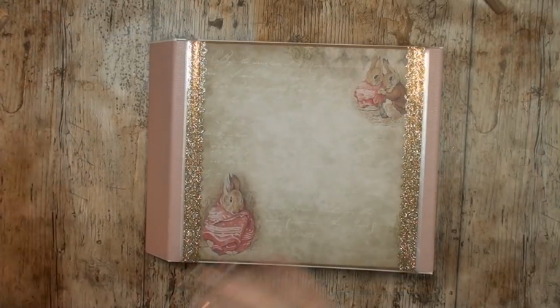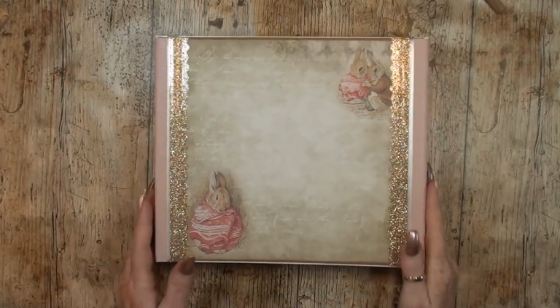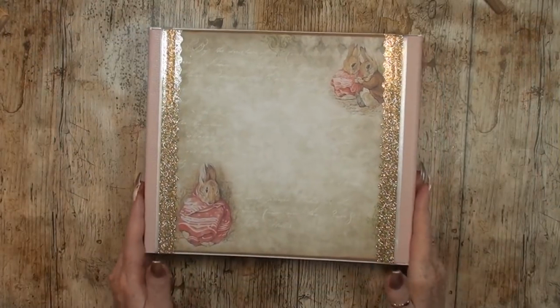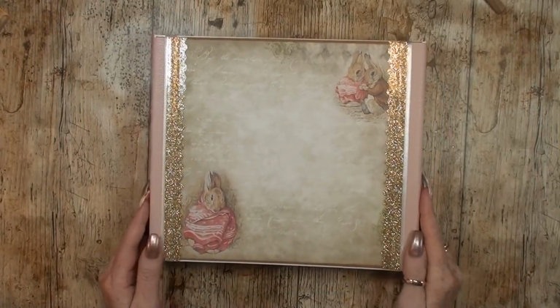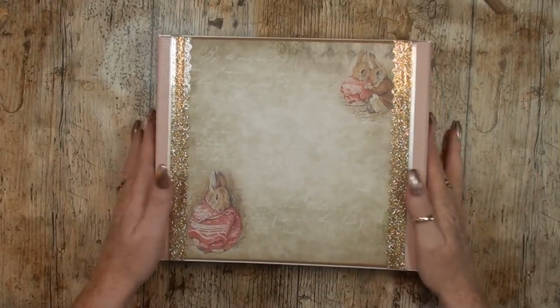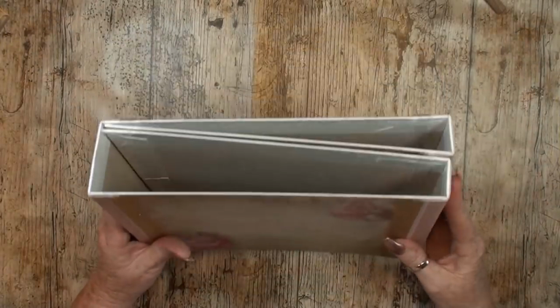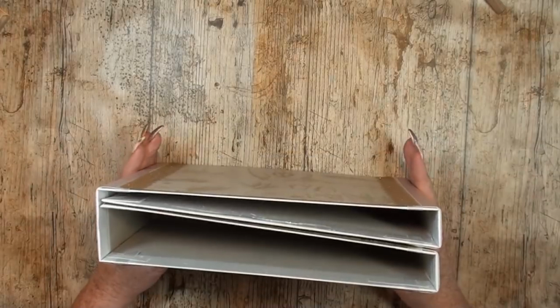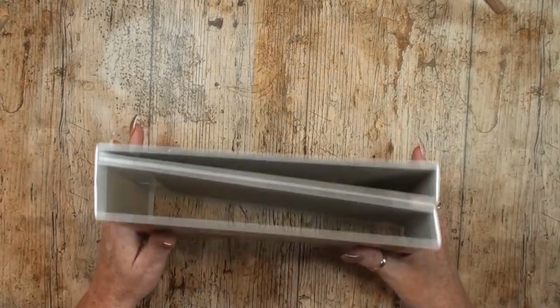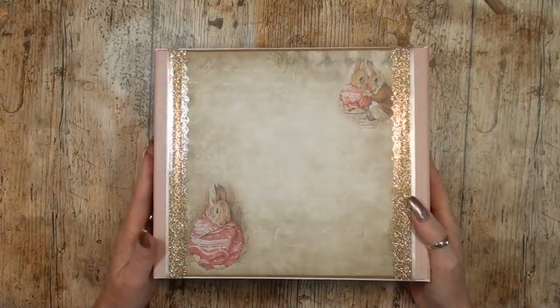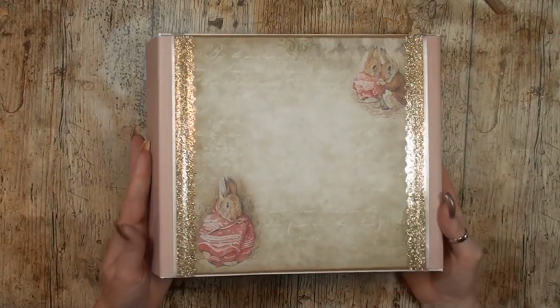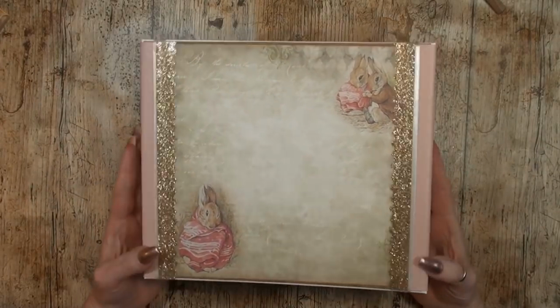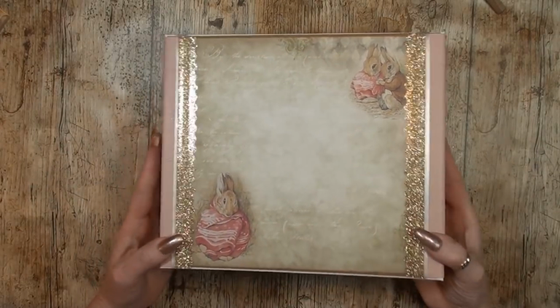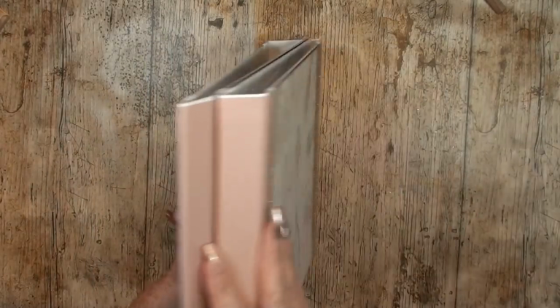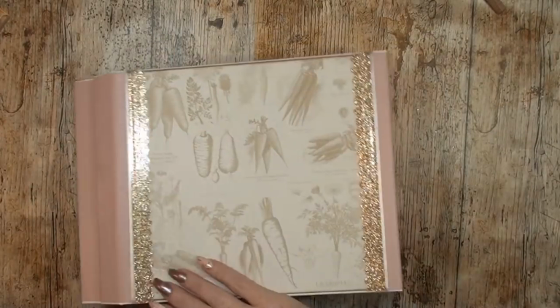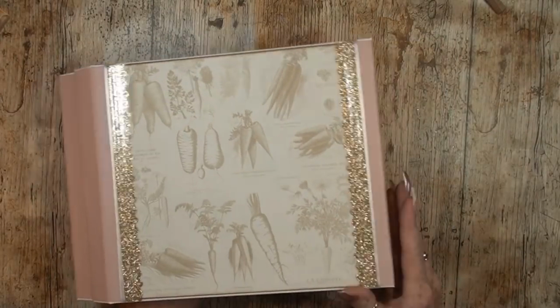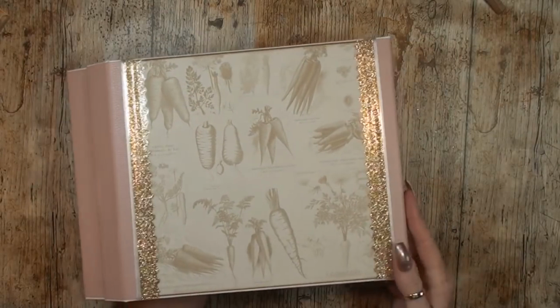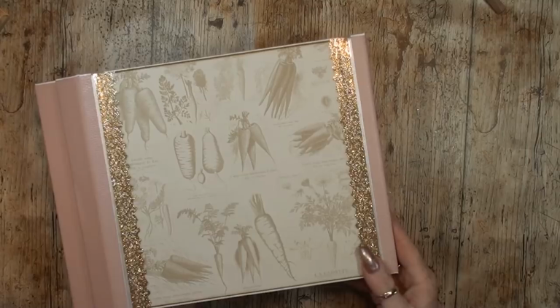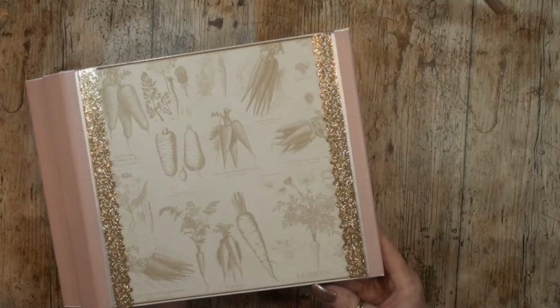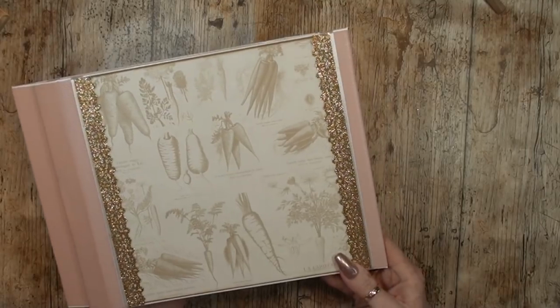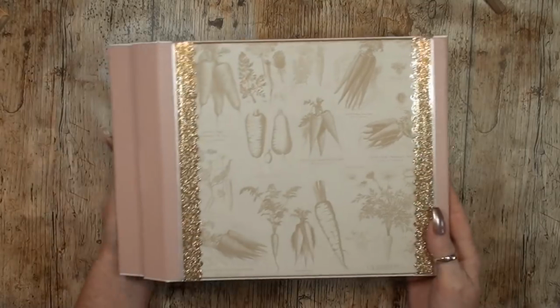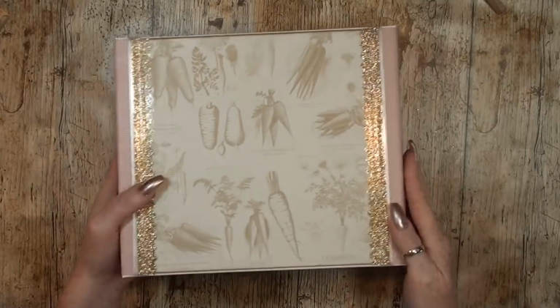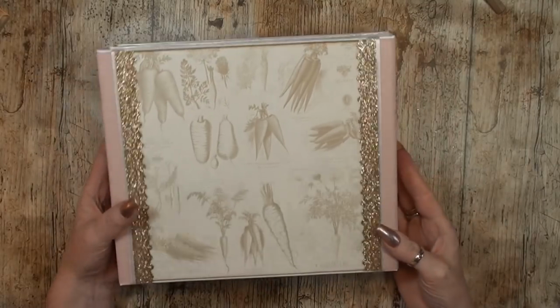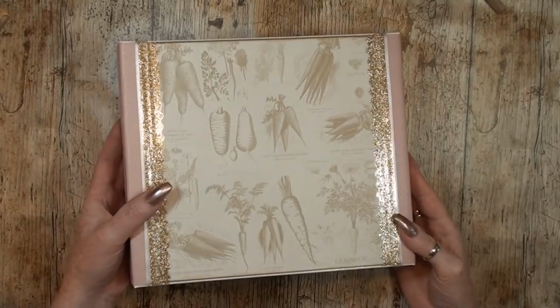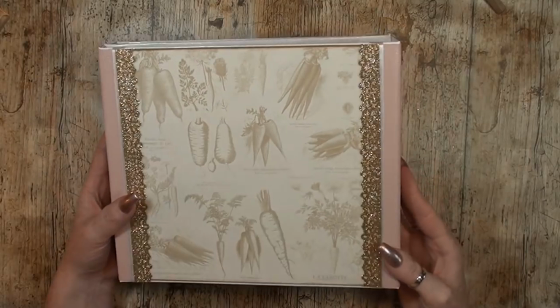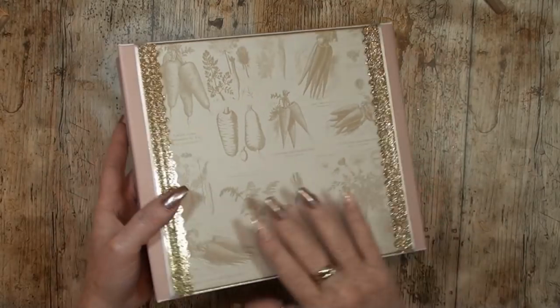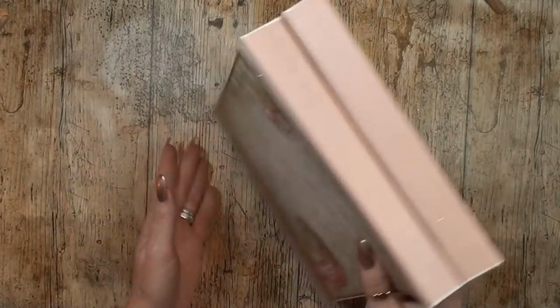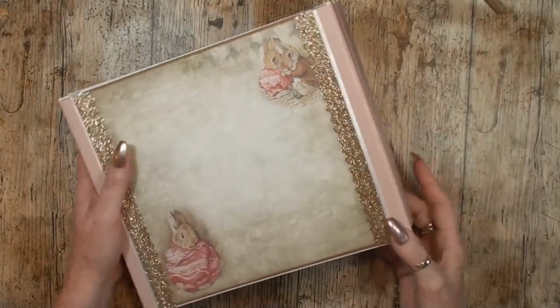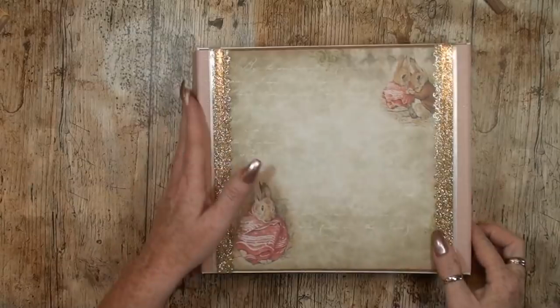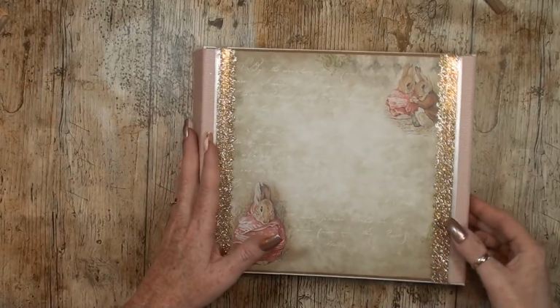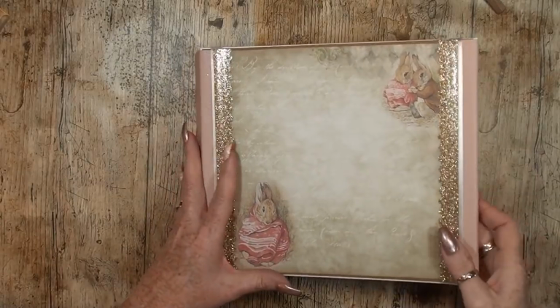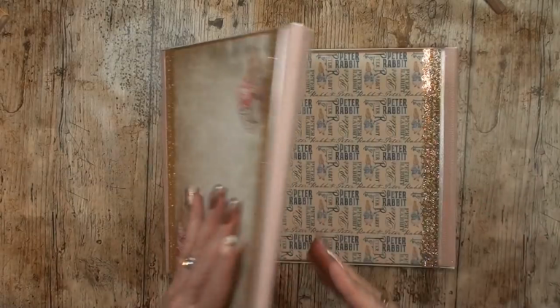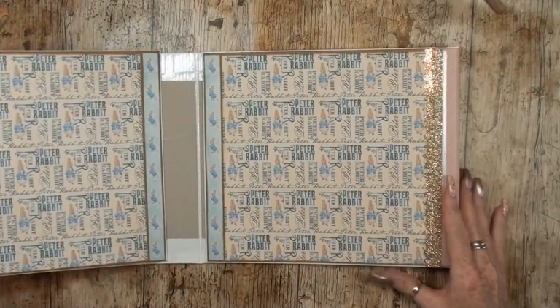The outside cover is ready to go and I really, really like how it turns out — it really is how I had it in my mind. So if we open it up, this is the inside.